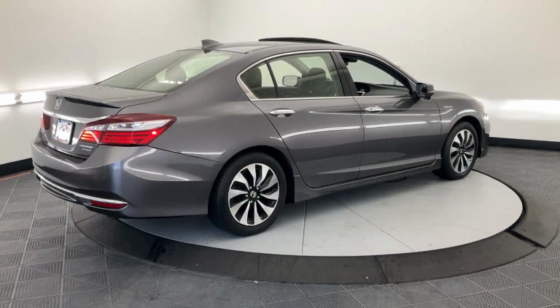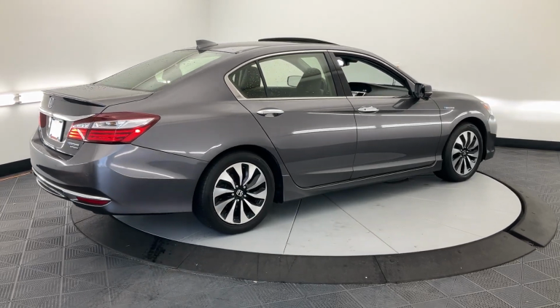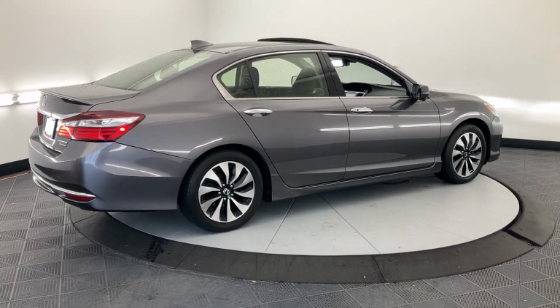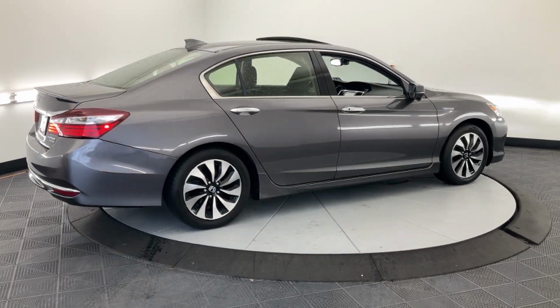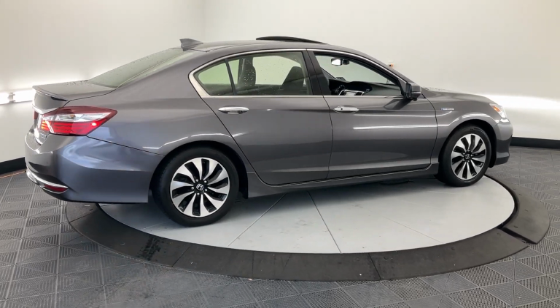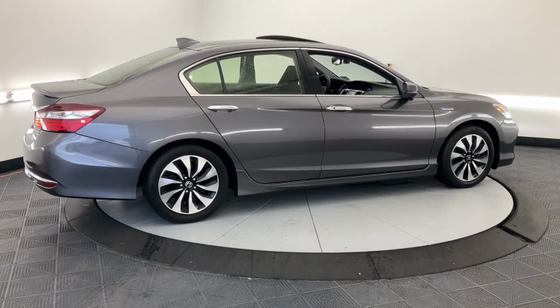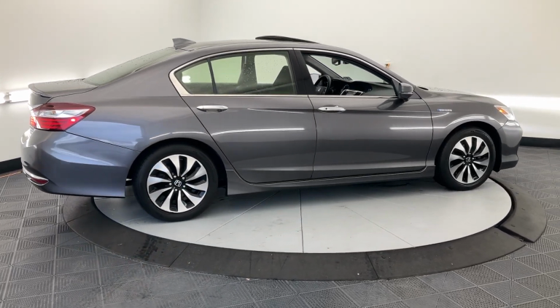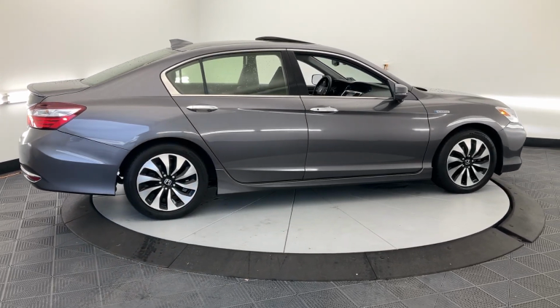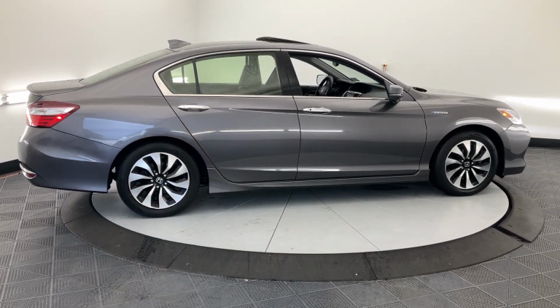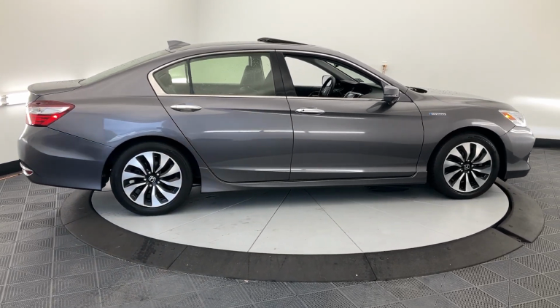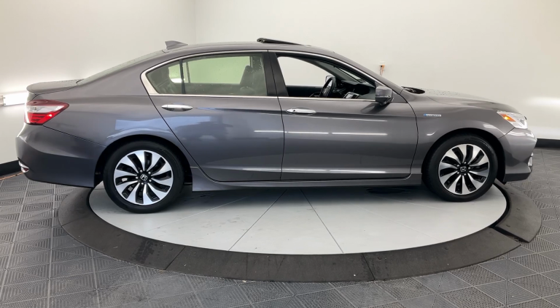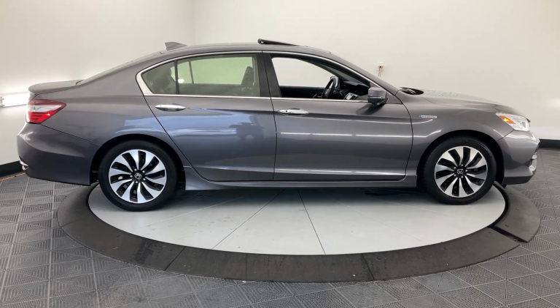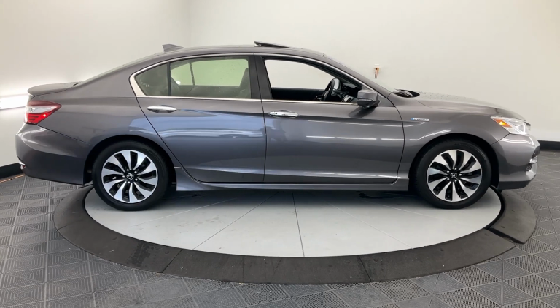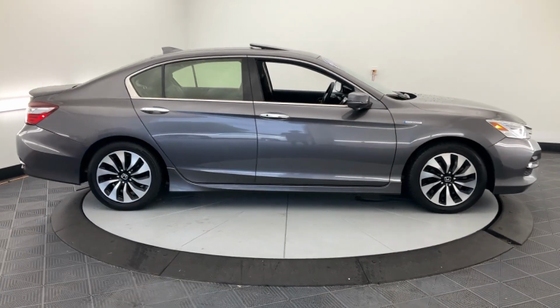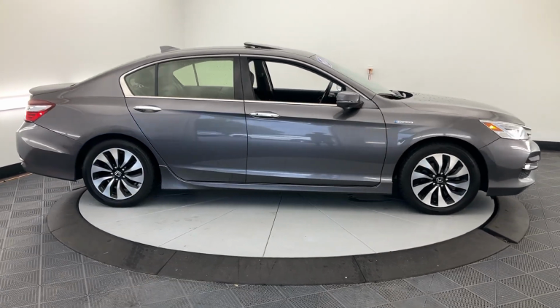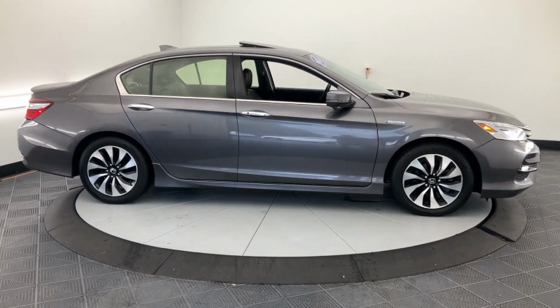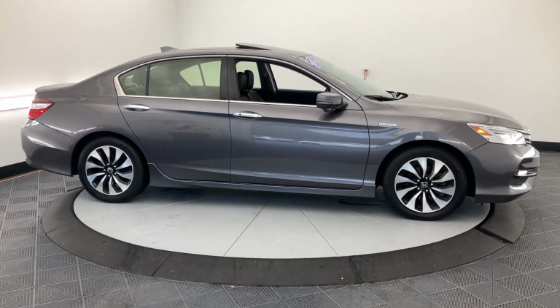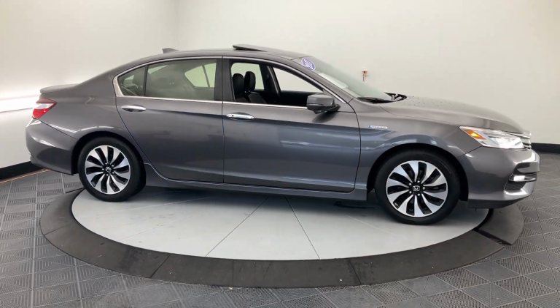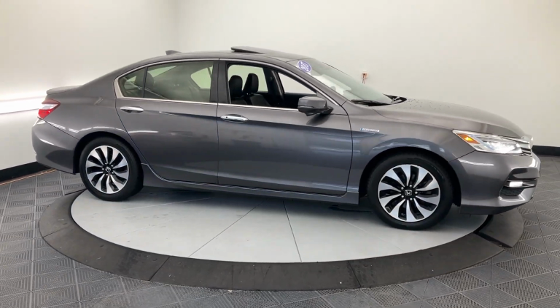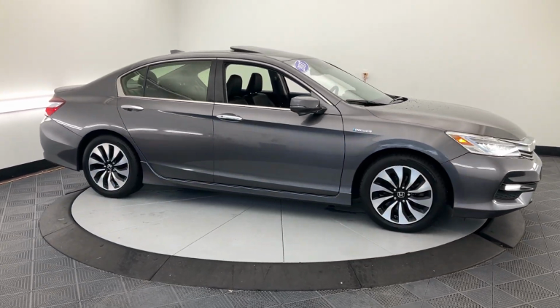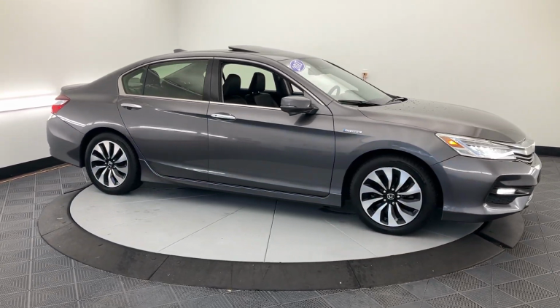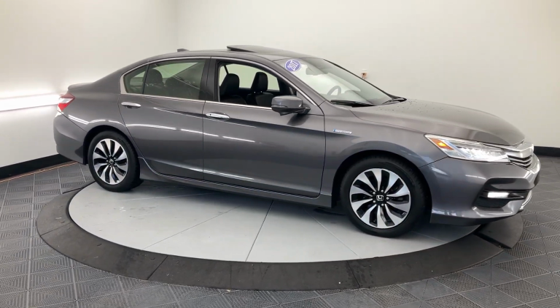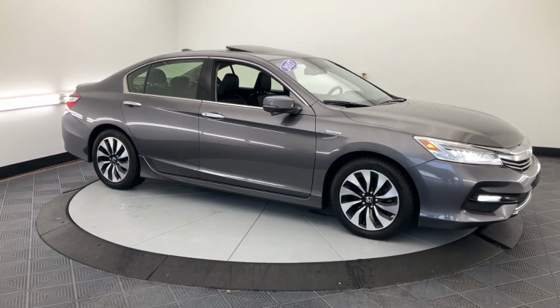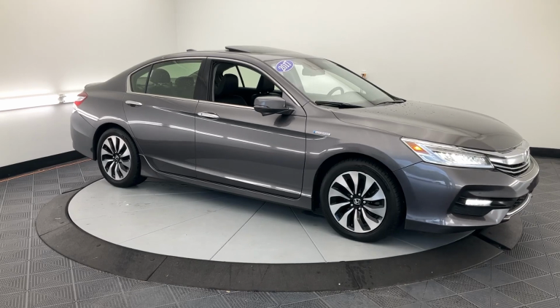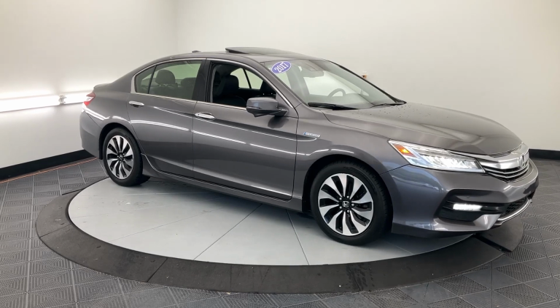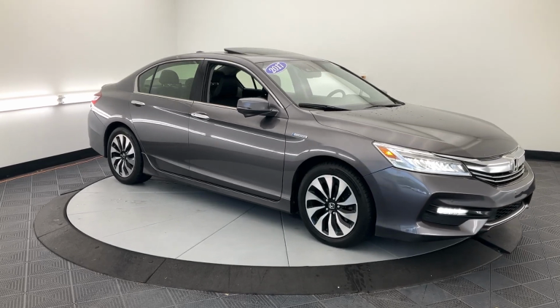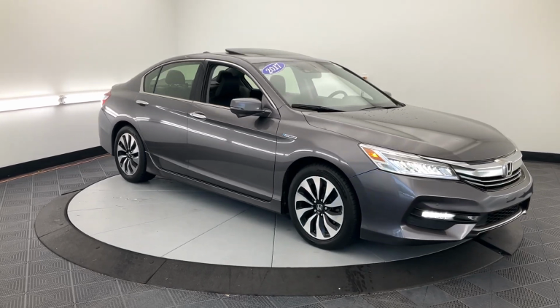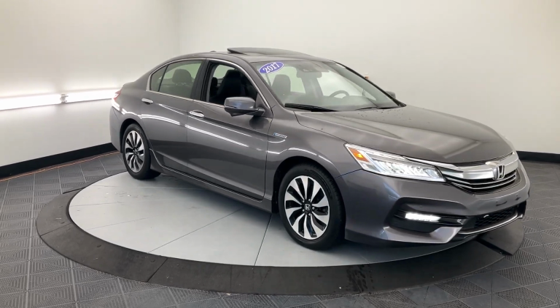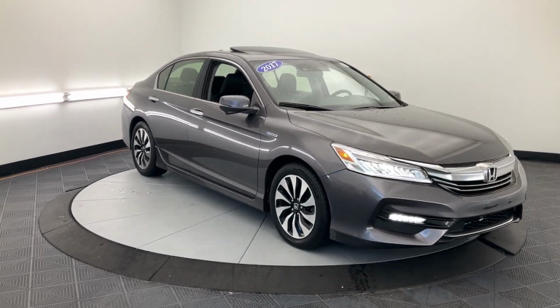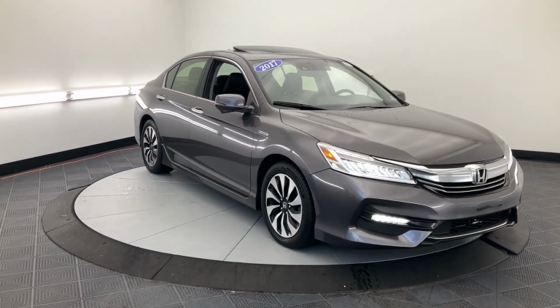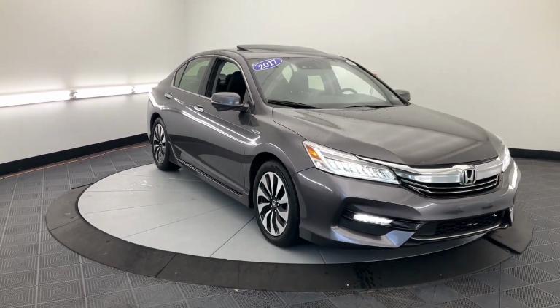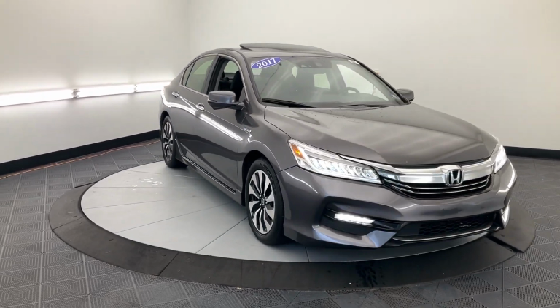Apple CarPlay and/or Android Auto, Navigation System, Keyless Entry, Moonroof, Power Passenger Seat, Heated Rear Seat, Heated Mirrors, Satellite Radio, Backup Camera, Lane Keeping Assist.